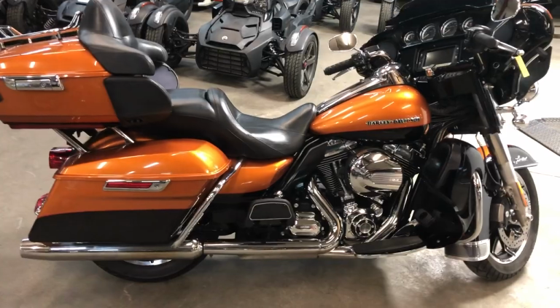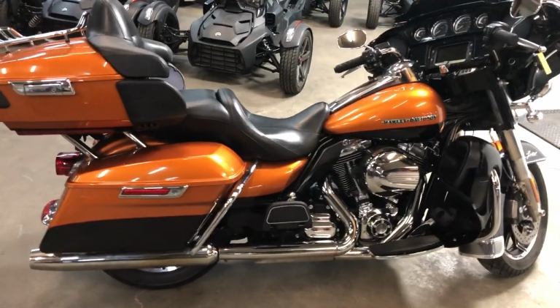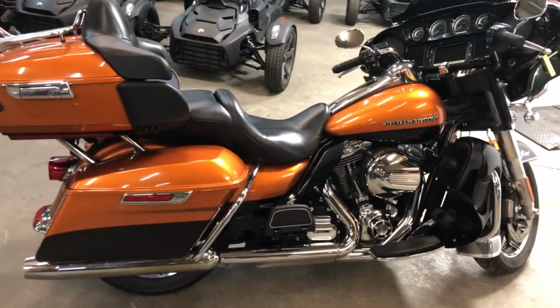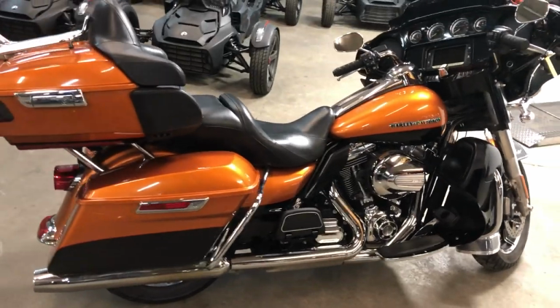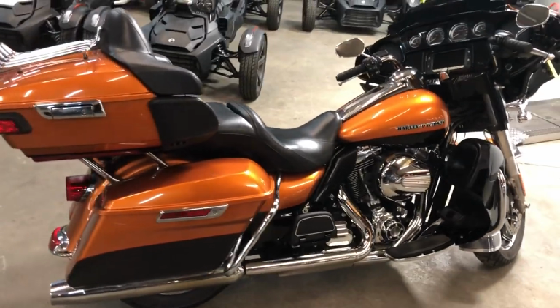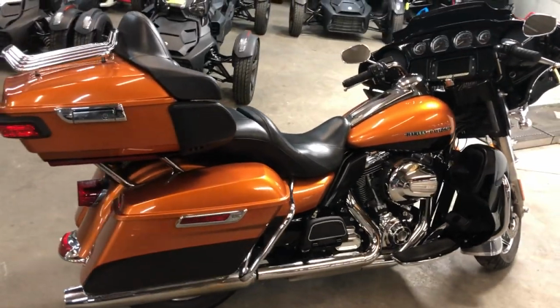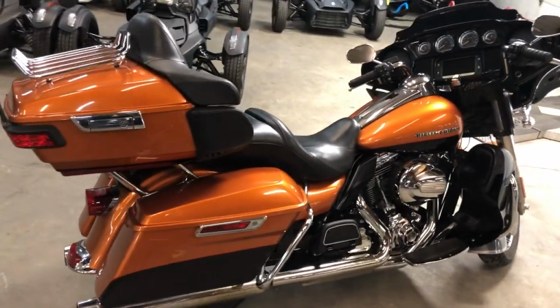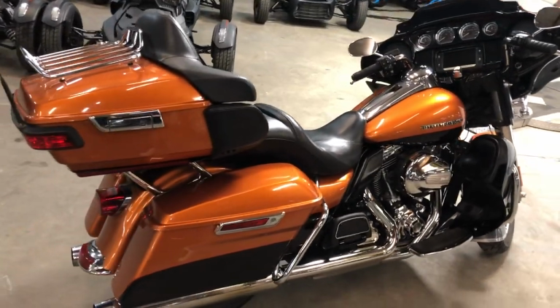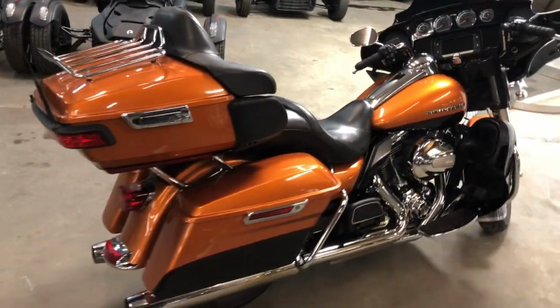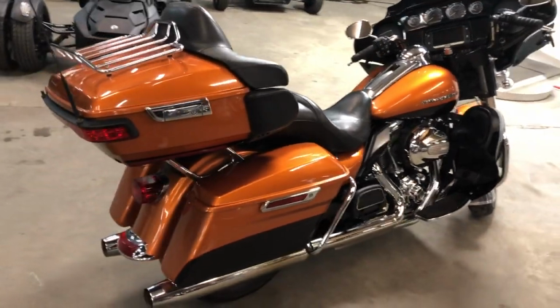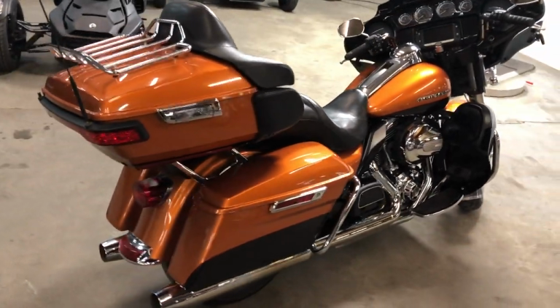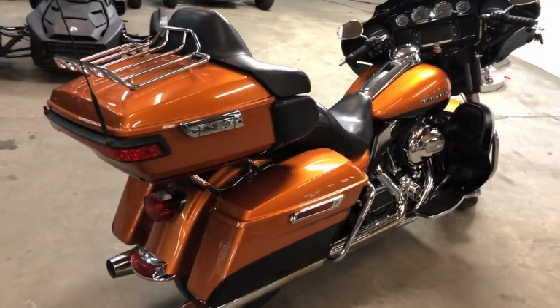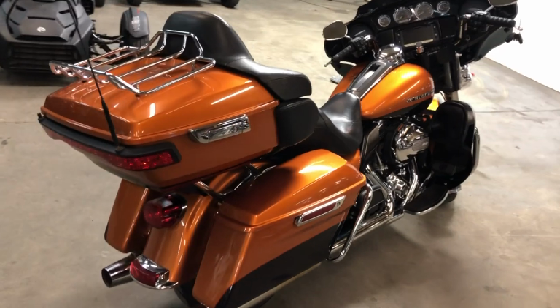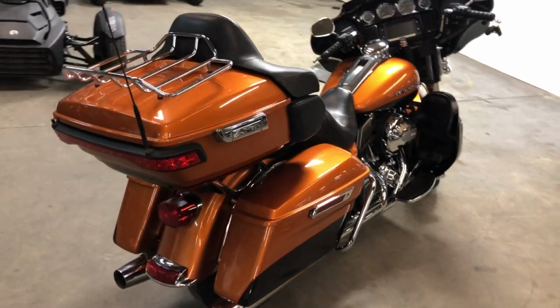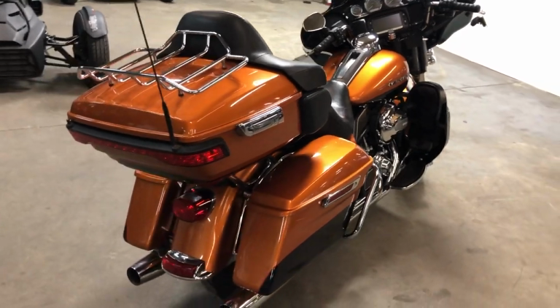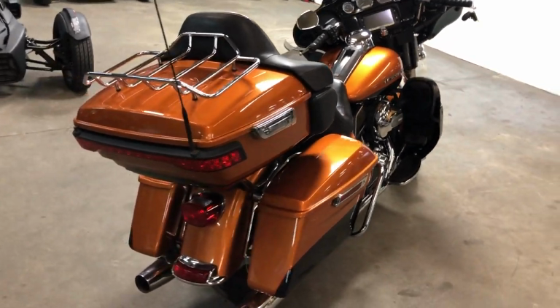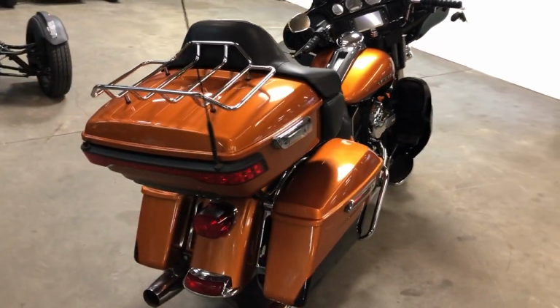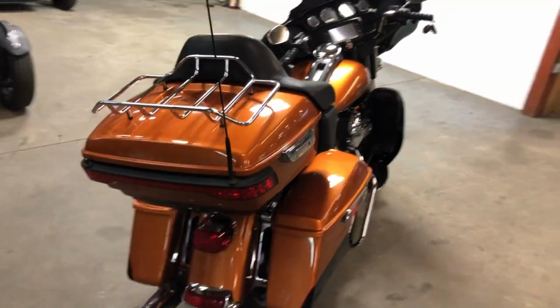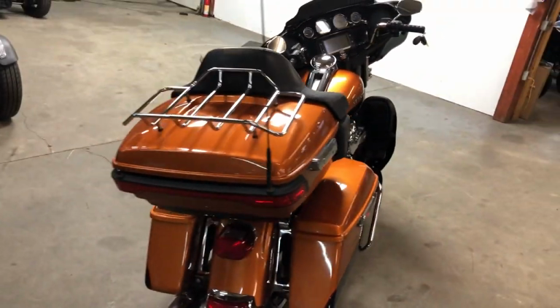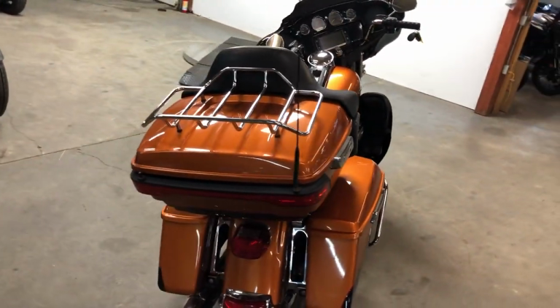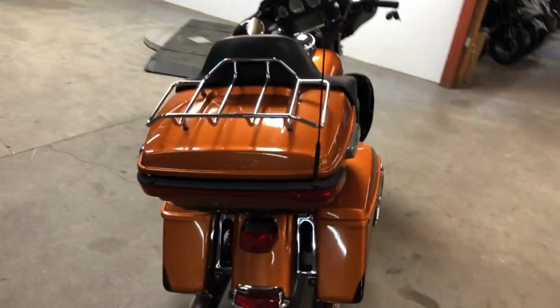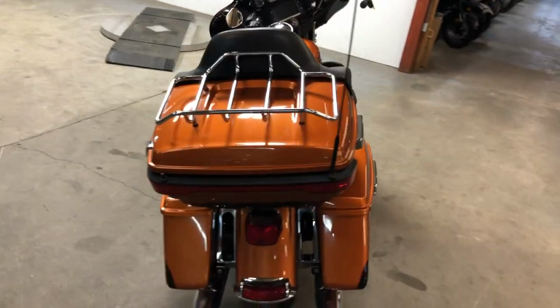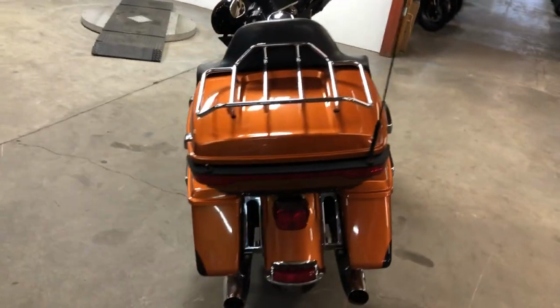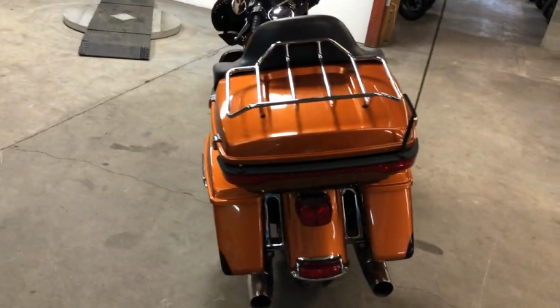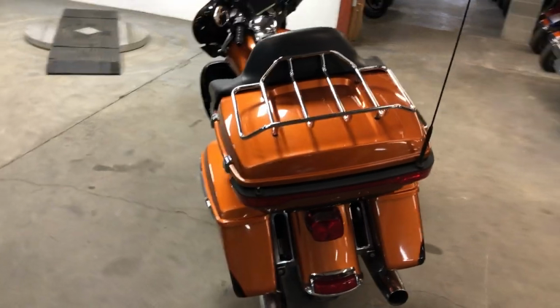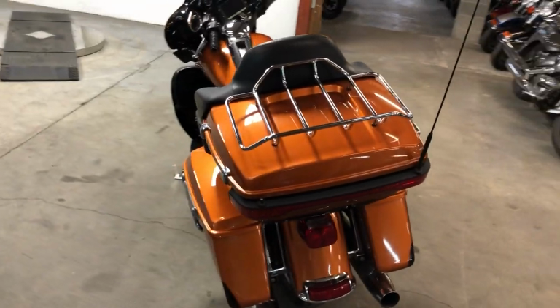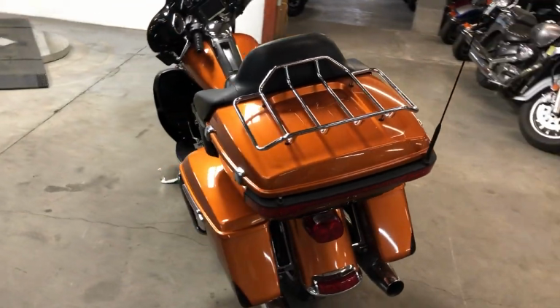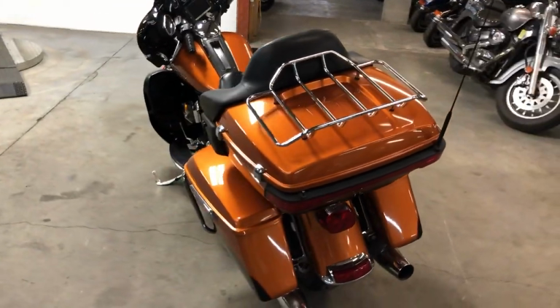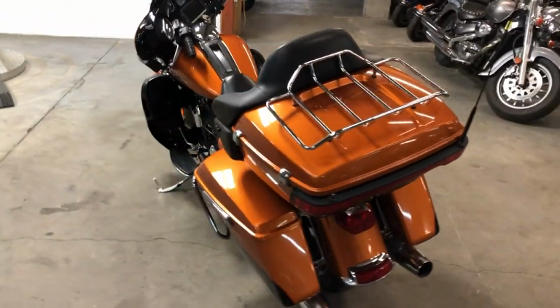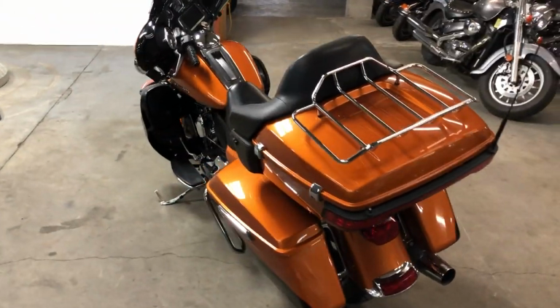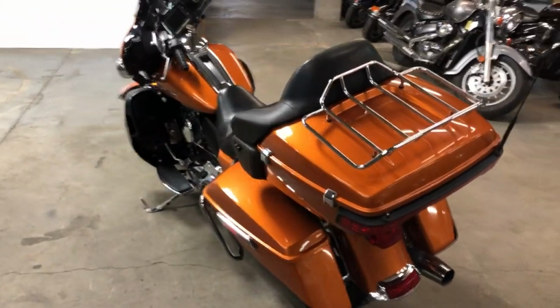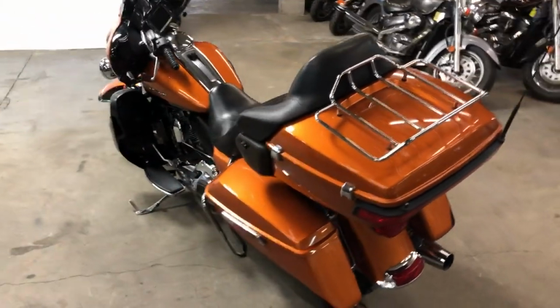All the fluids have been changed. This thing's tuned up and ready to go. Everything works. This is the one, guys — that's the 2014 Ultra Limited for sale. Only $12,999. Give us a call, we'll get it done. 810-648-9500.